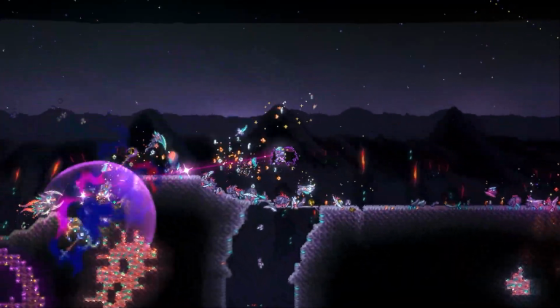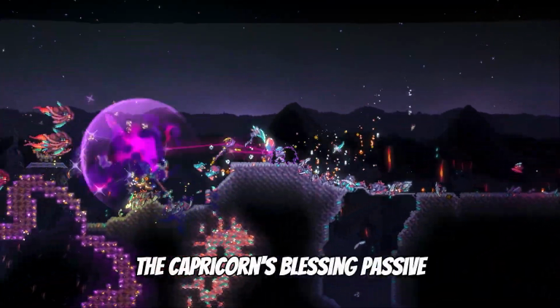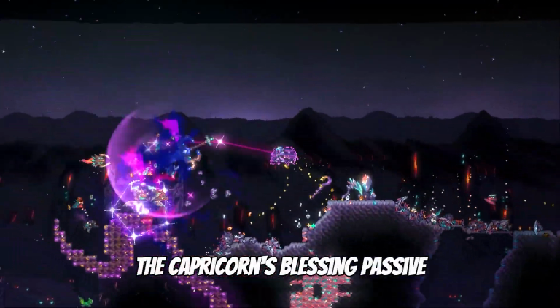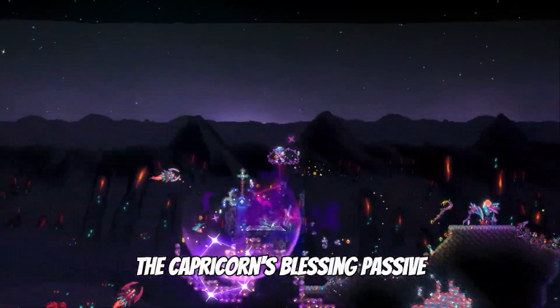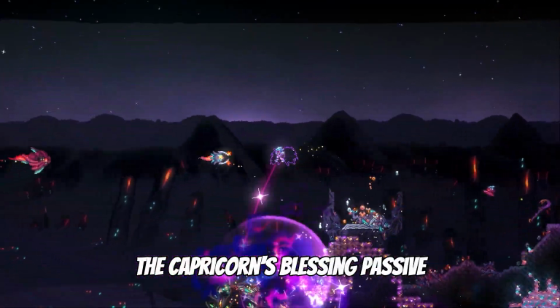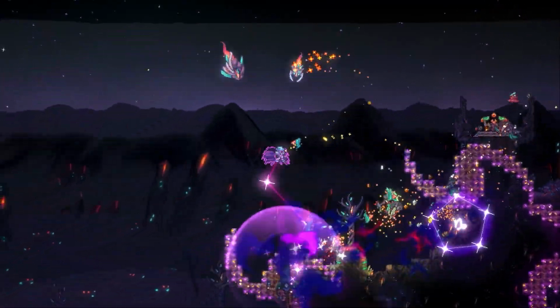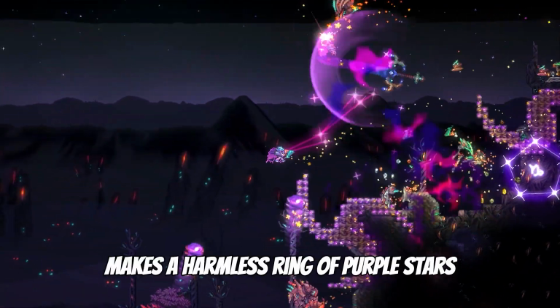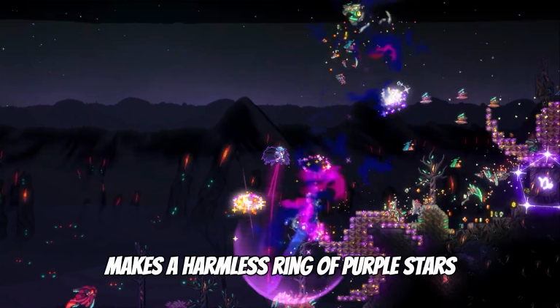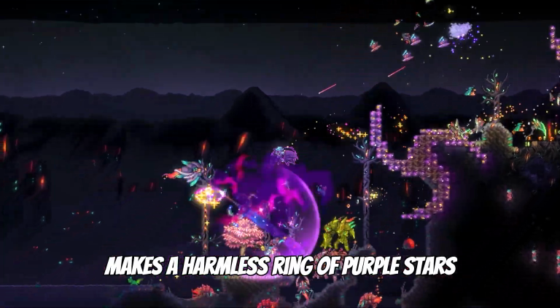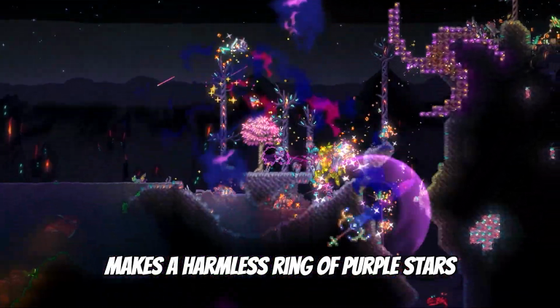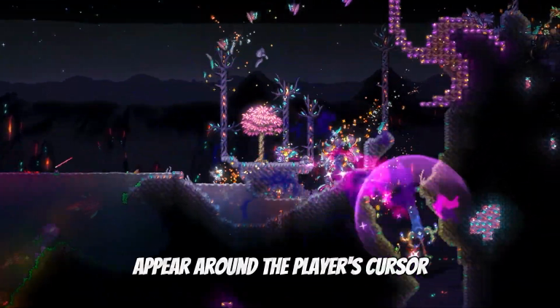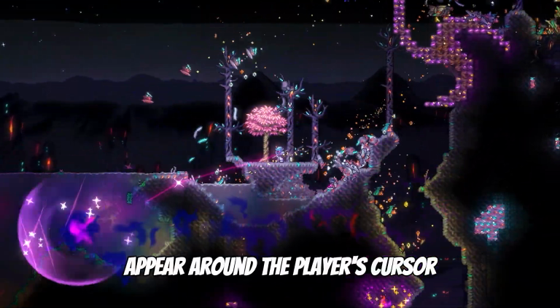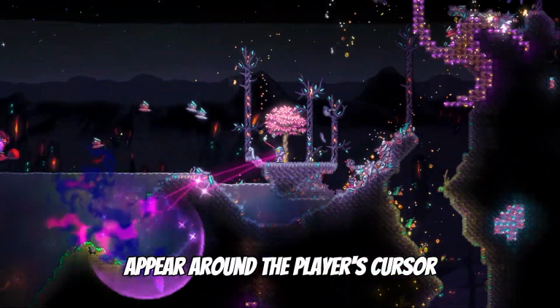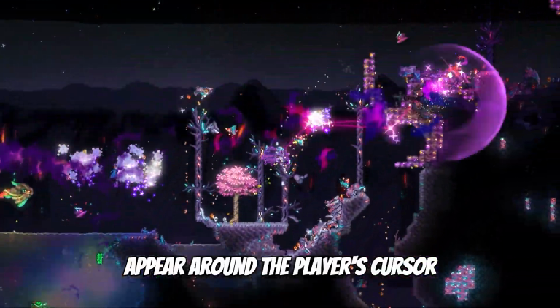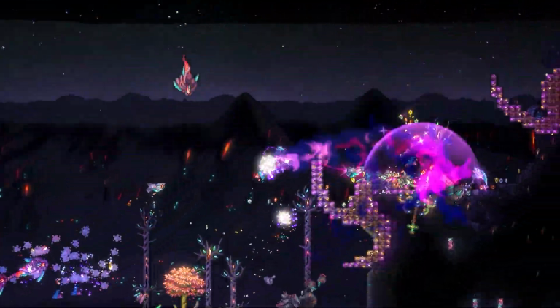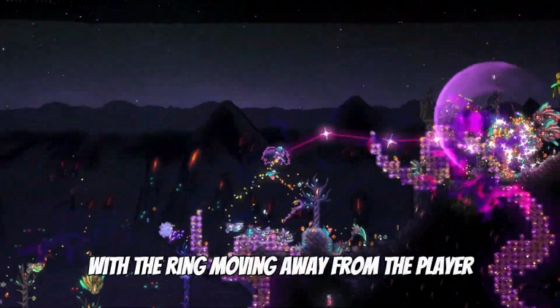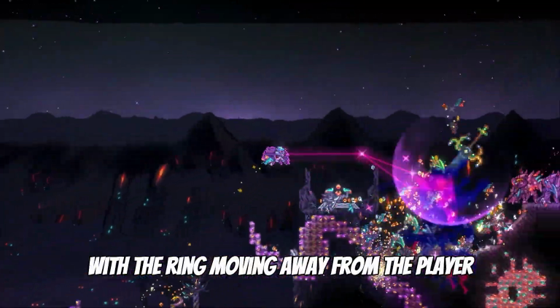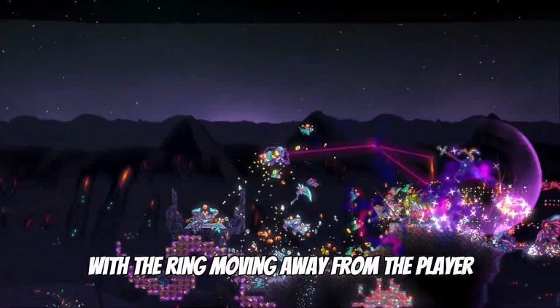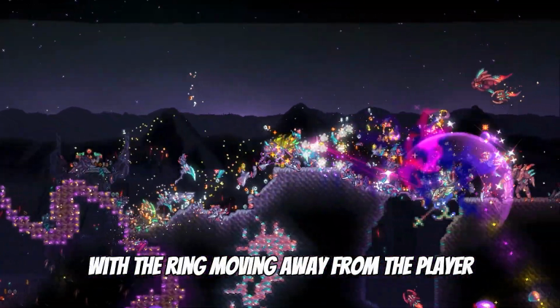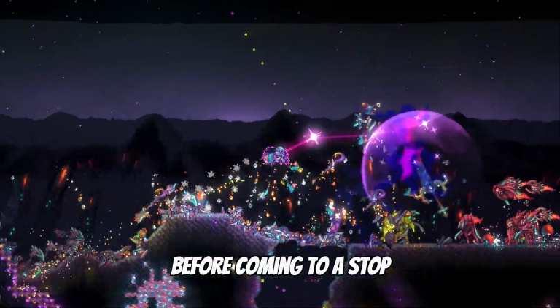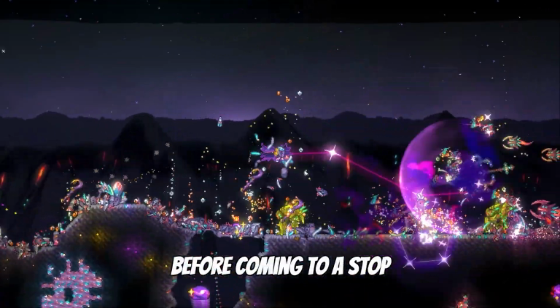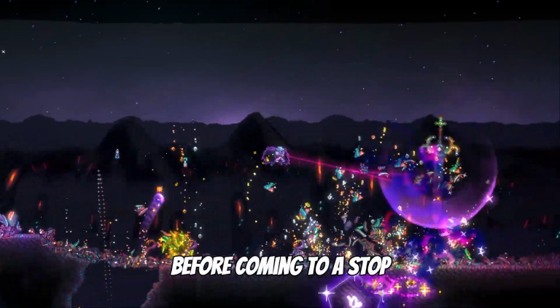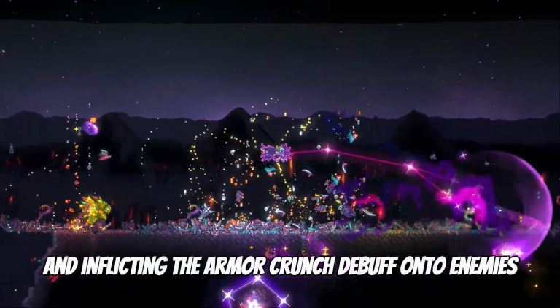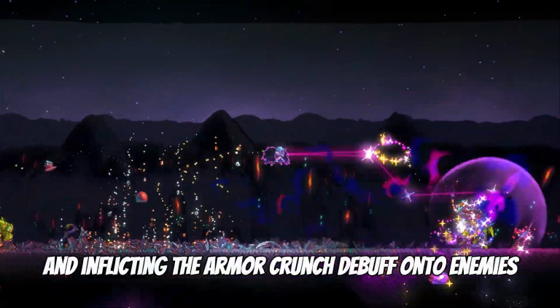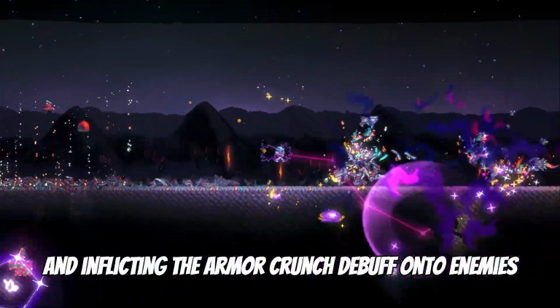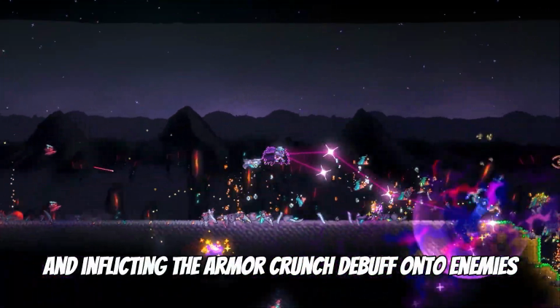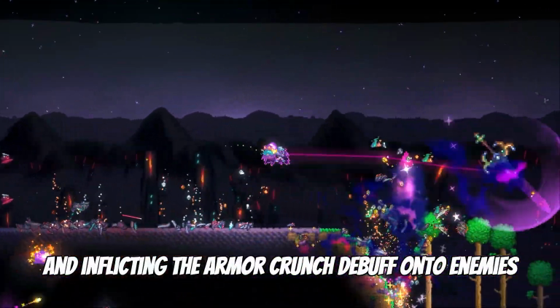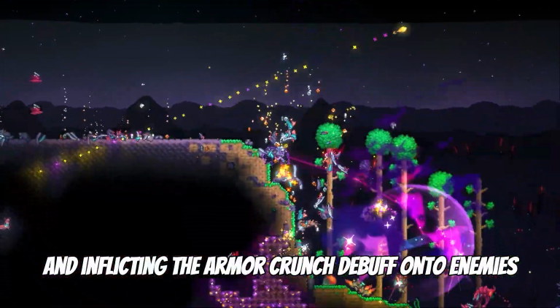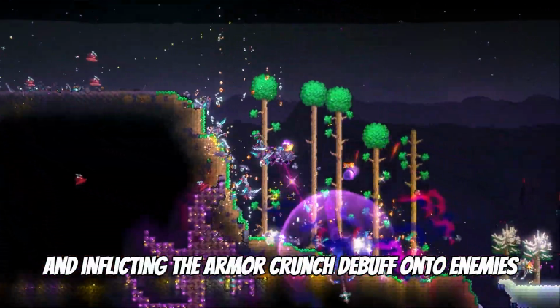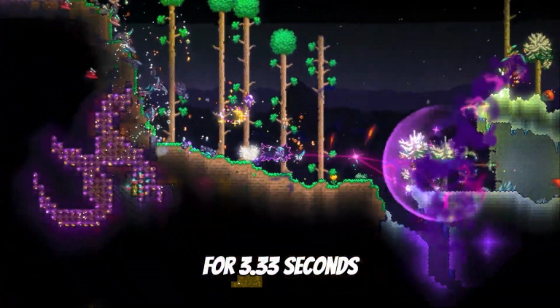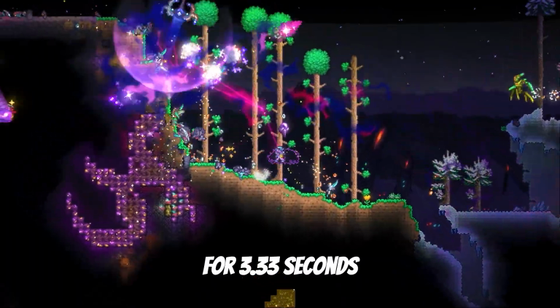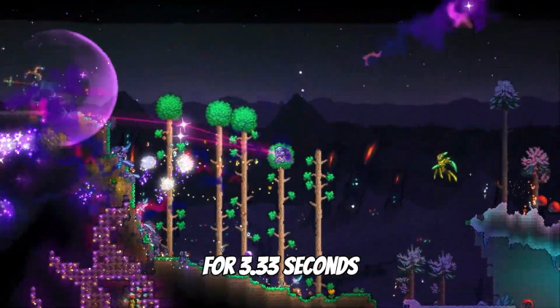The Capricorn's Blessing passive makes a harmless ring of purple stars appear around the player's cursor, with the ring moving away from the player before coming to a stop and inflicting the Armor Crunch debuff onto enemies for 3.33 seconds.